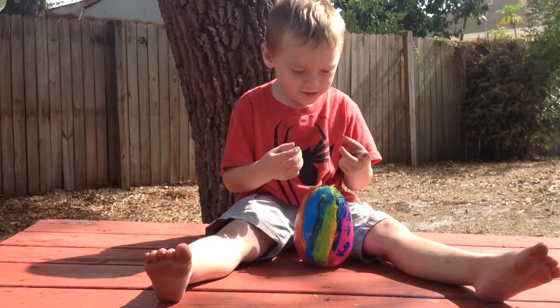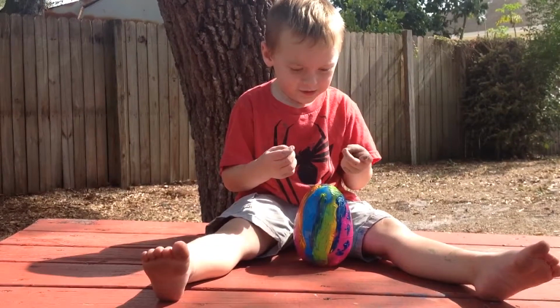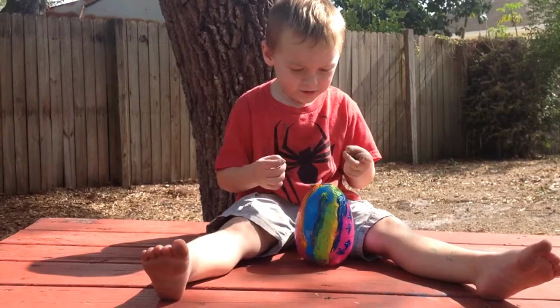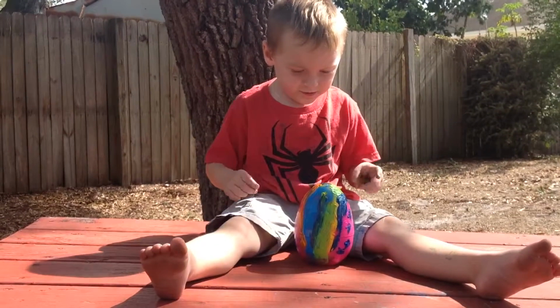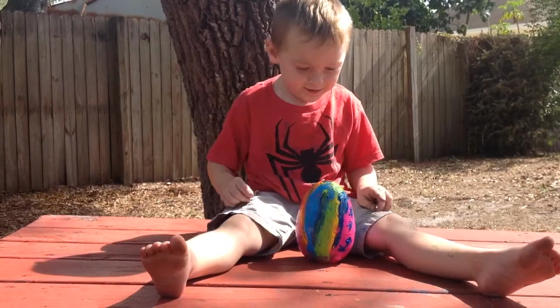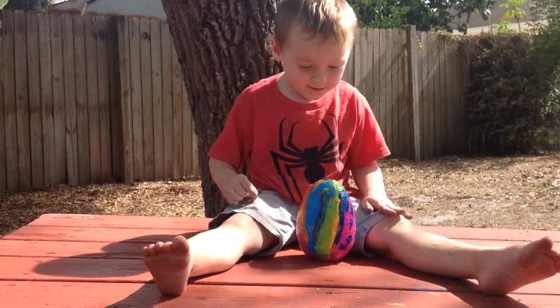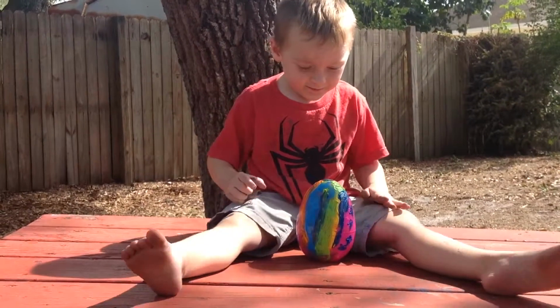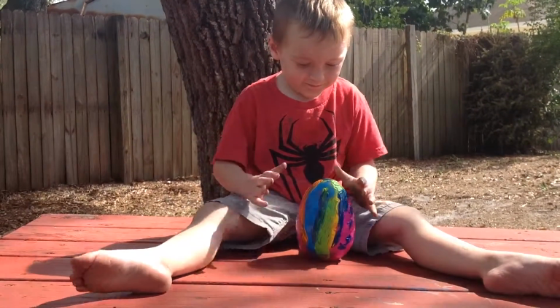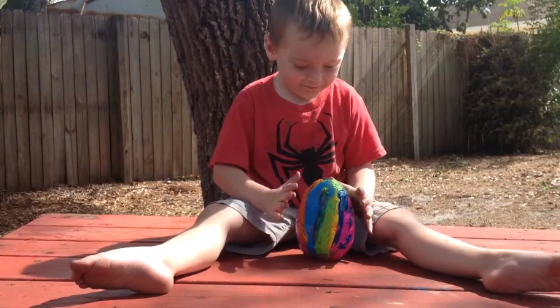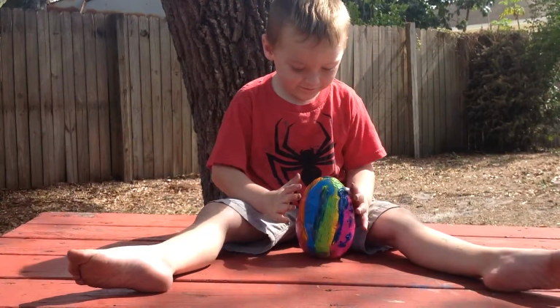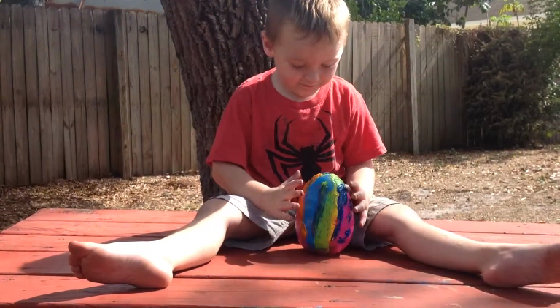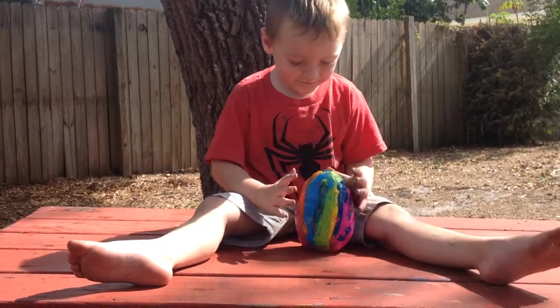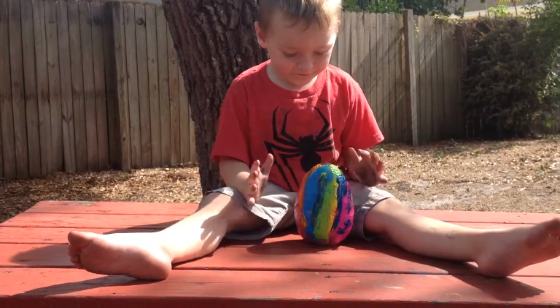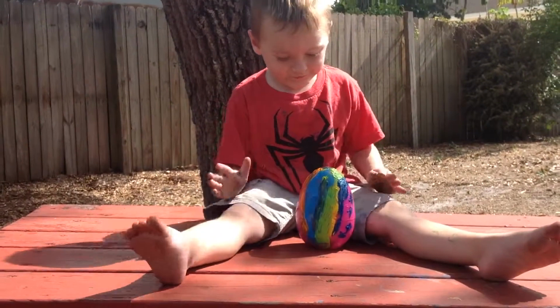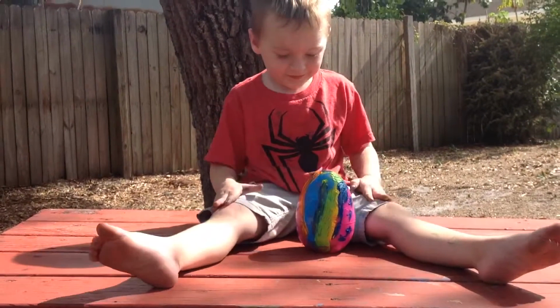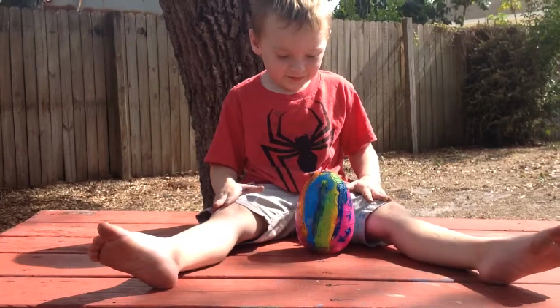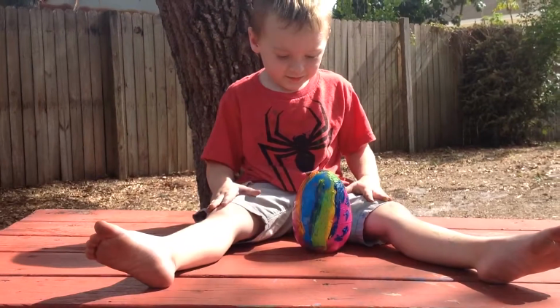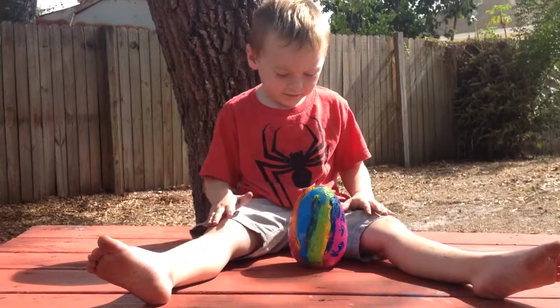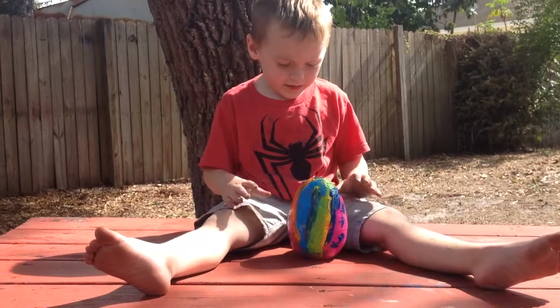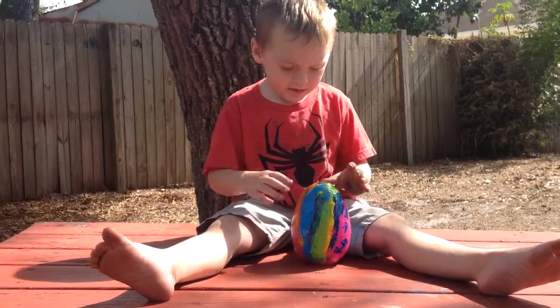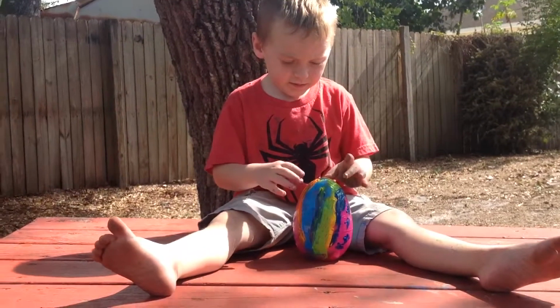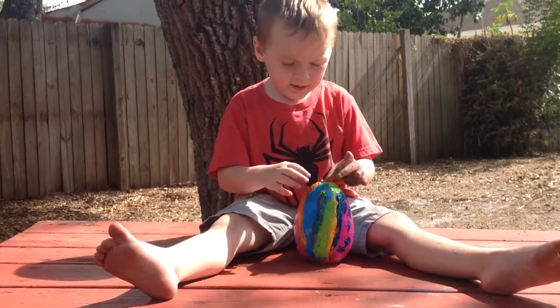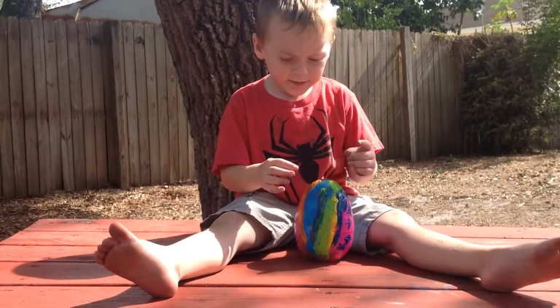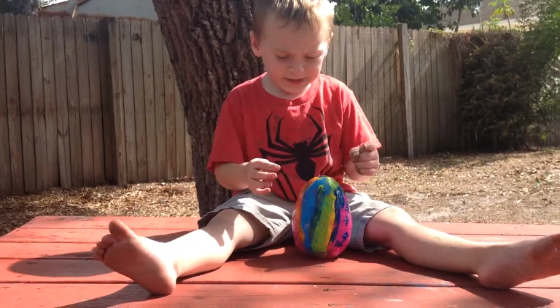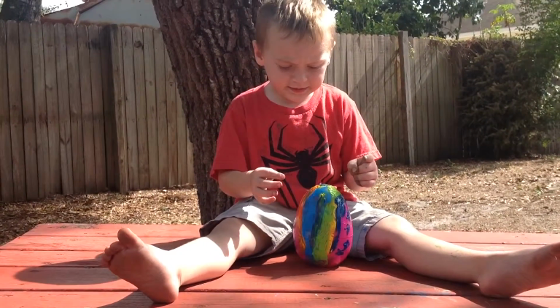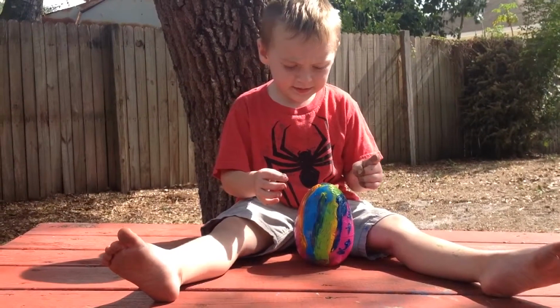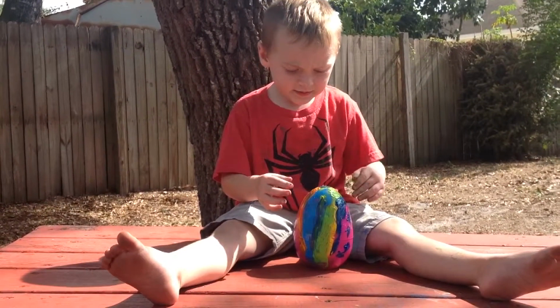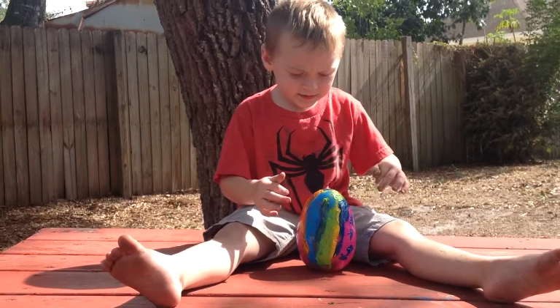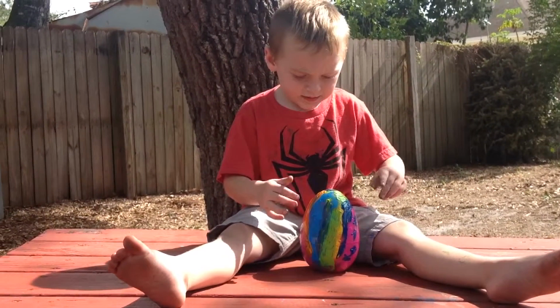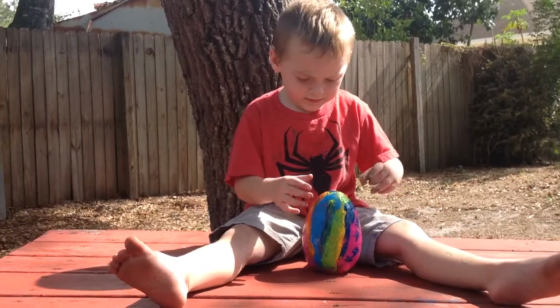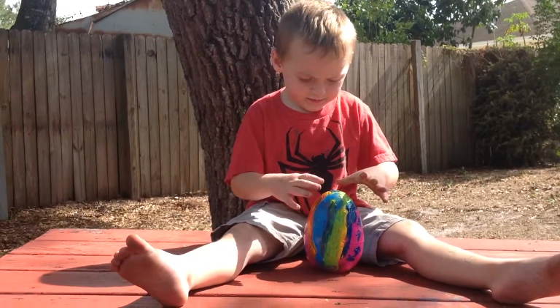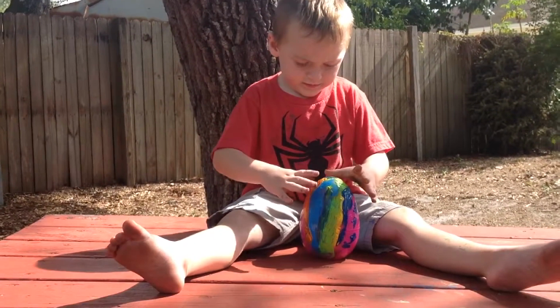Hey guys, welcome to Playtime Fun Toys Review. Today we got a super messy, awesome, gooey, slimy surprise egg. Woo!